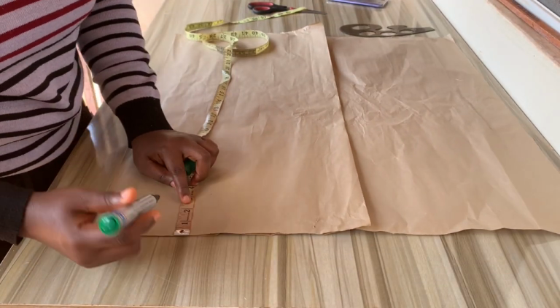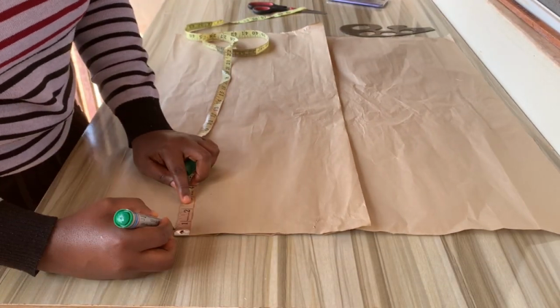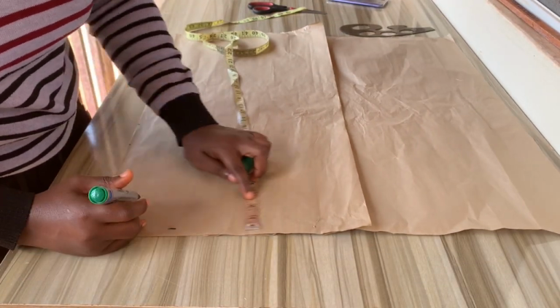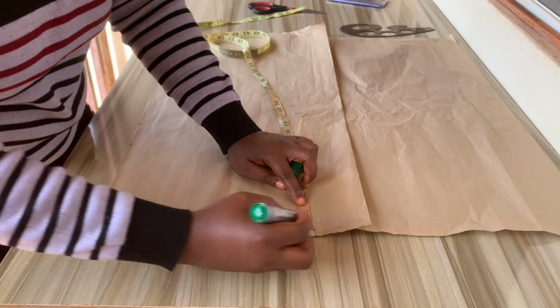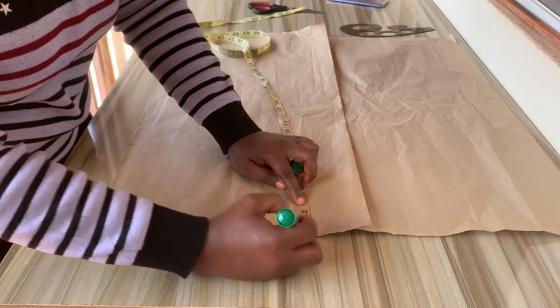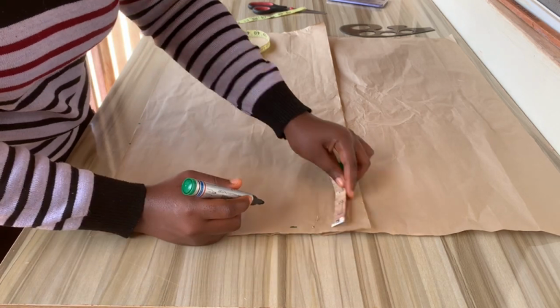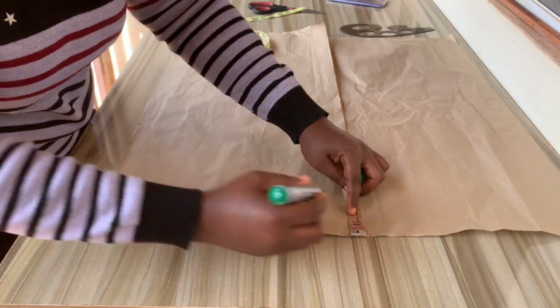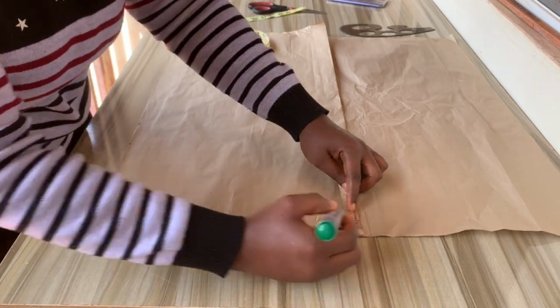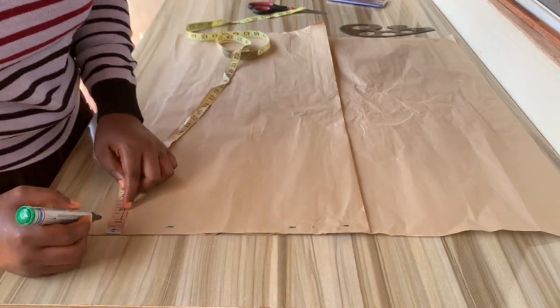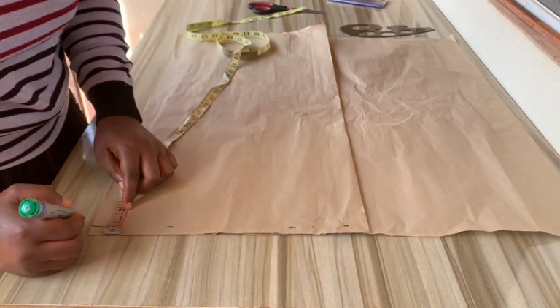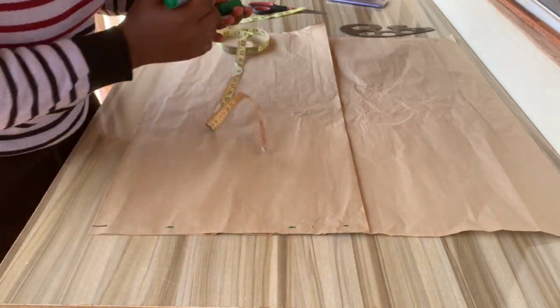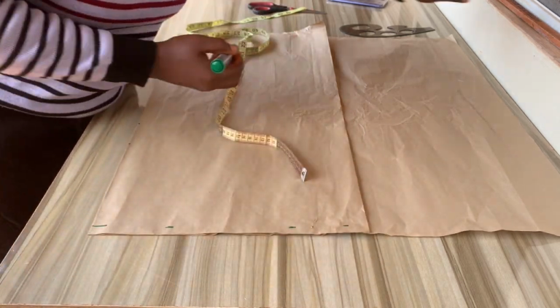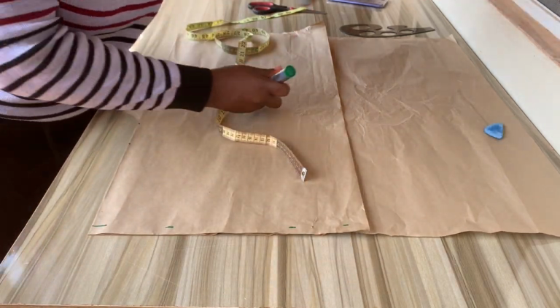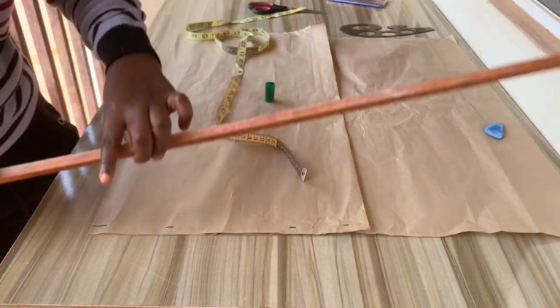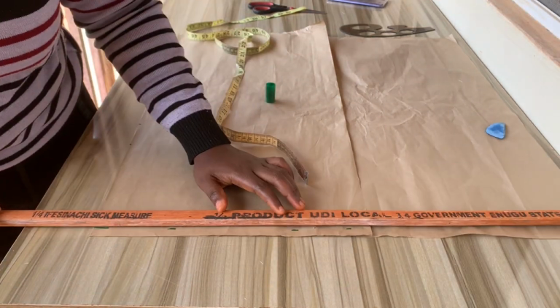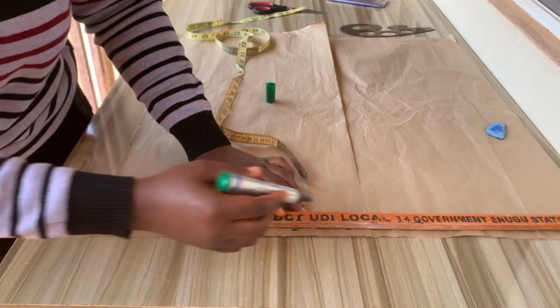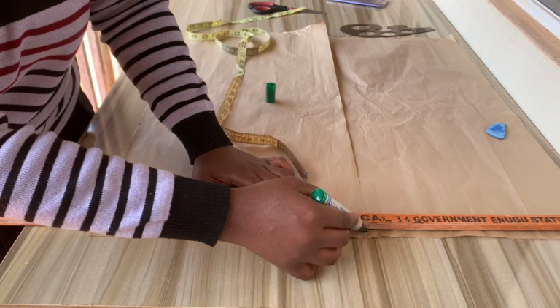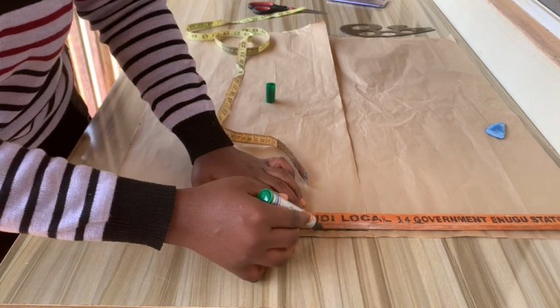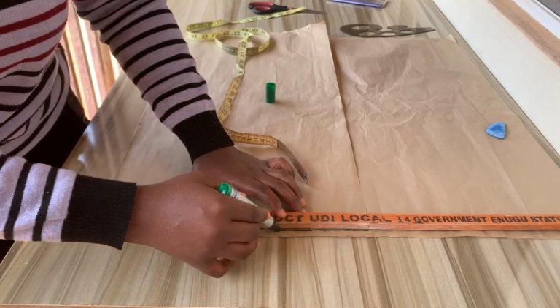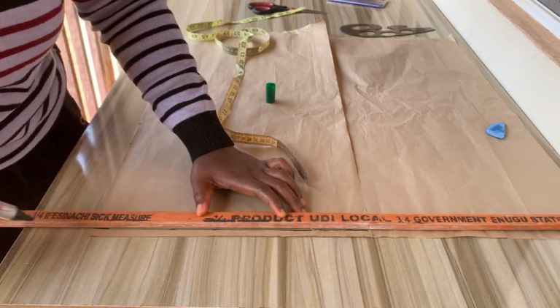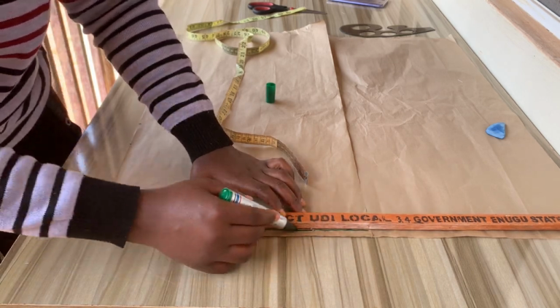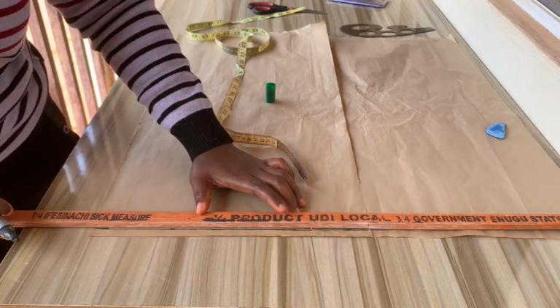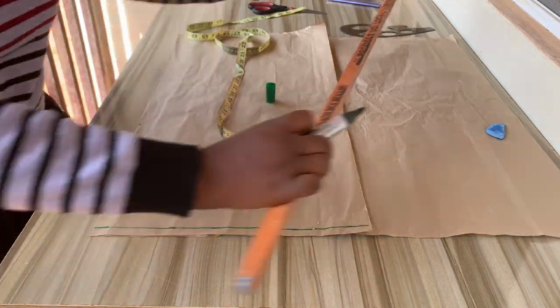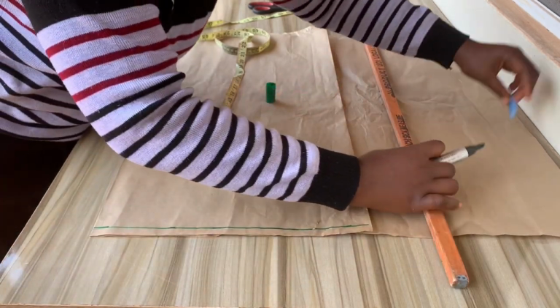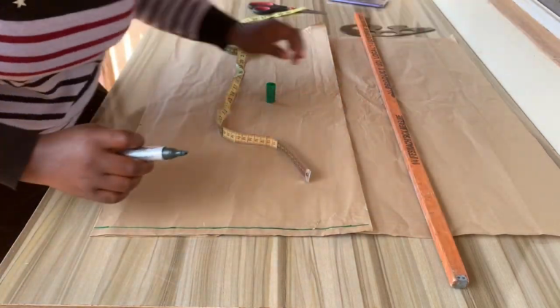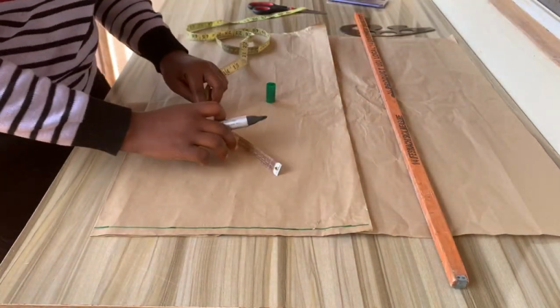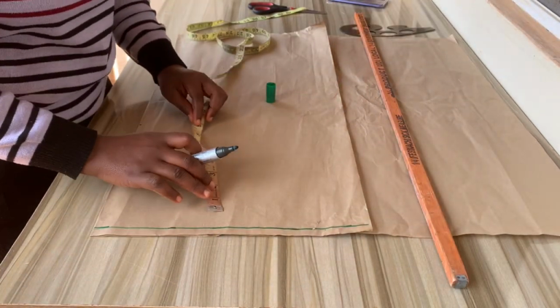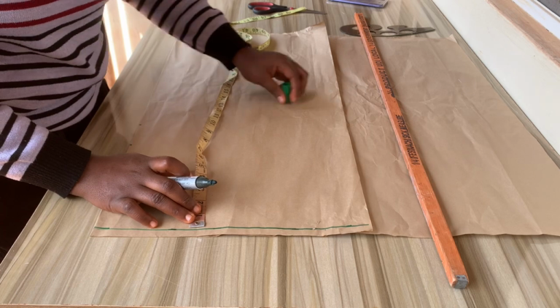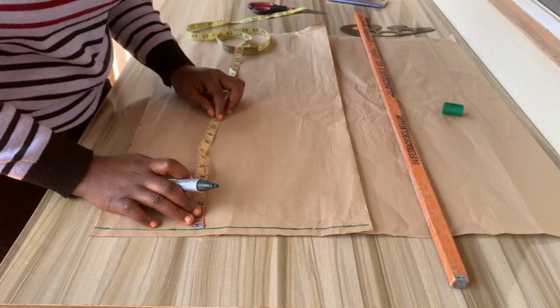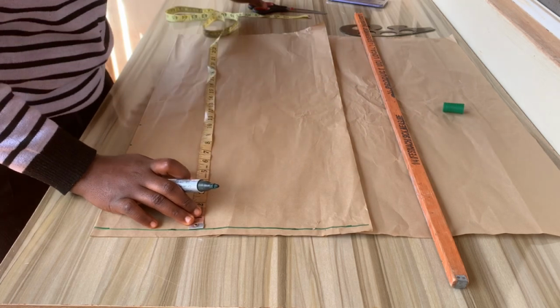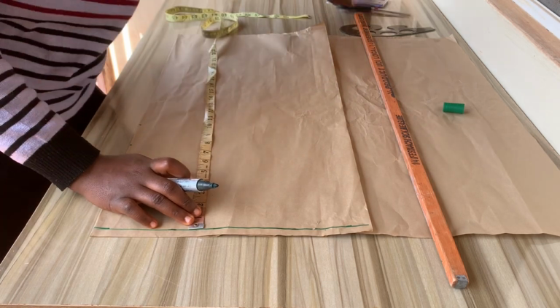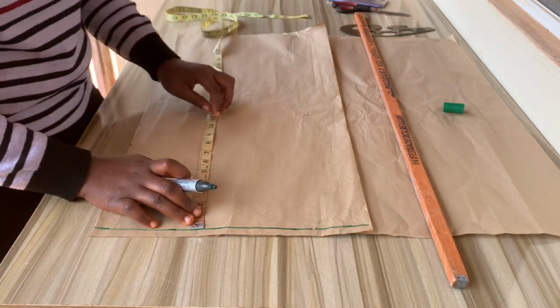Moving over to the template I'll be making for the drape: I'll first mark out half an inch for the starting point, which I already have on the skirt. Normally I'll be drafting a skirt shape, but it won't be as long as the first one.